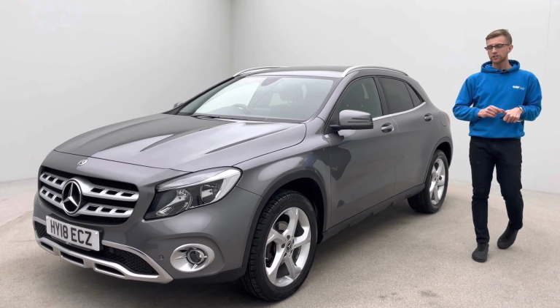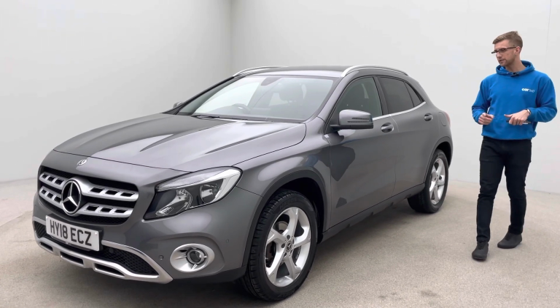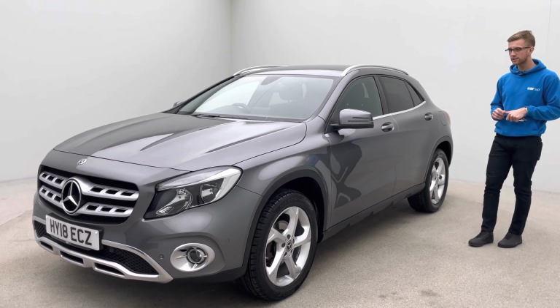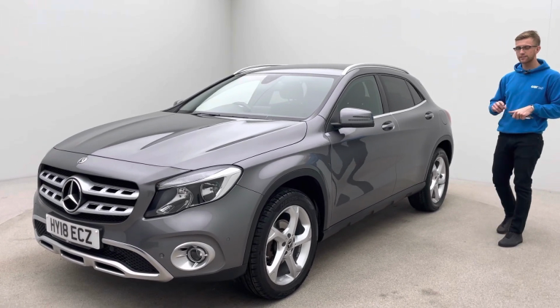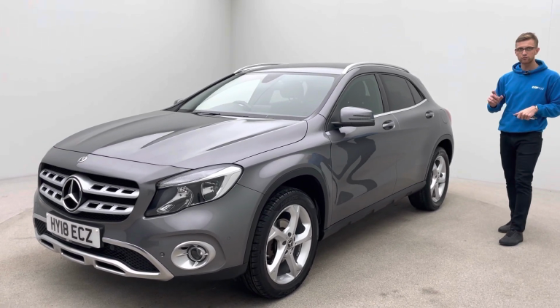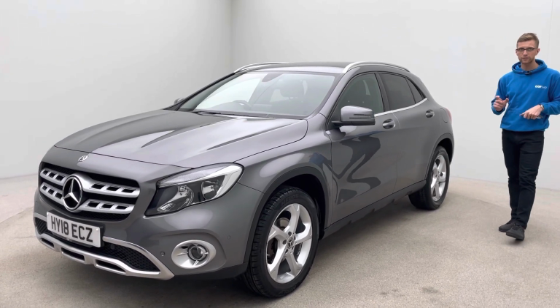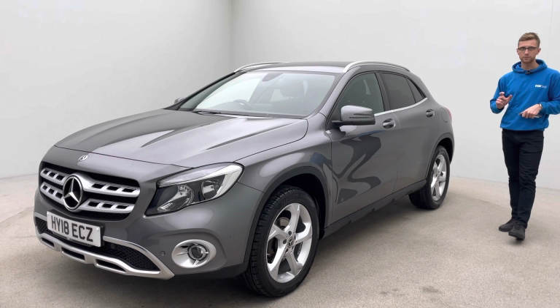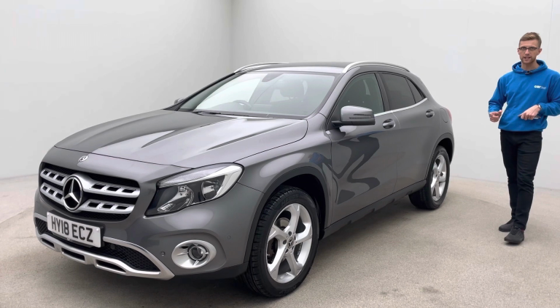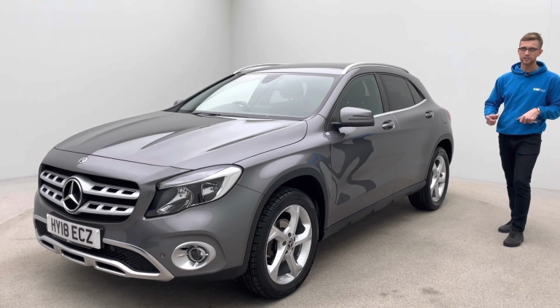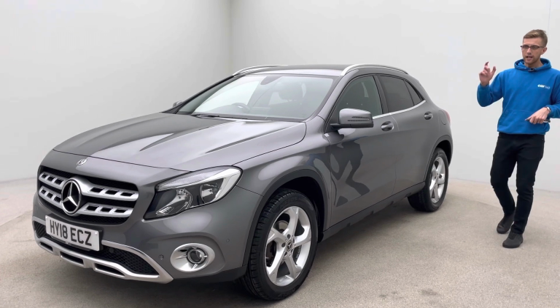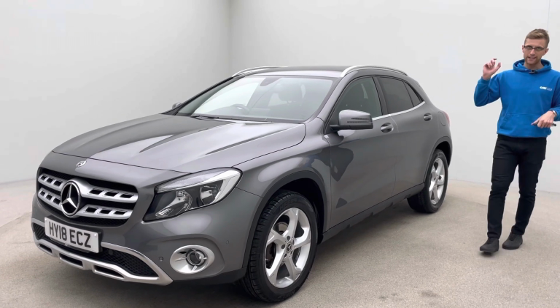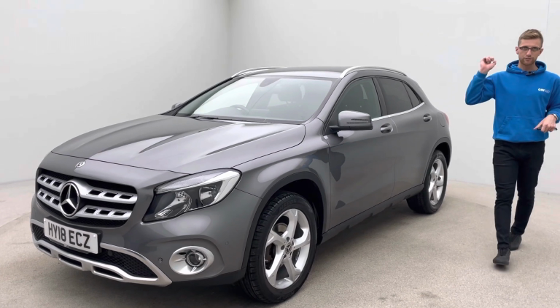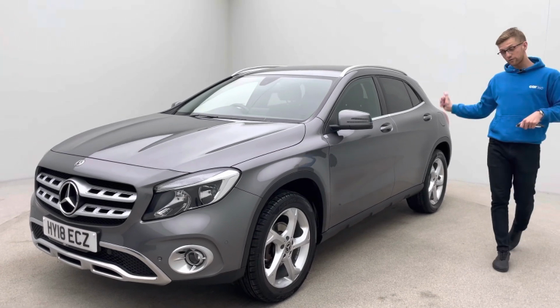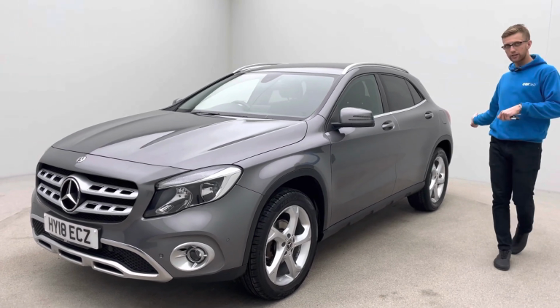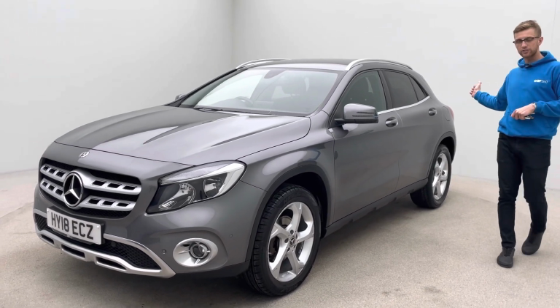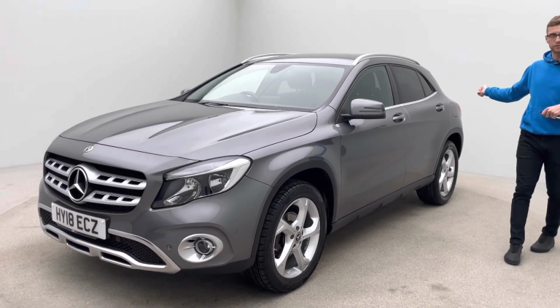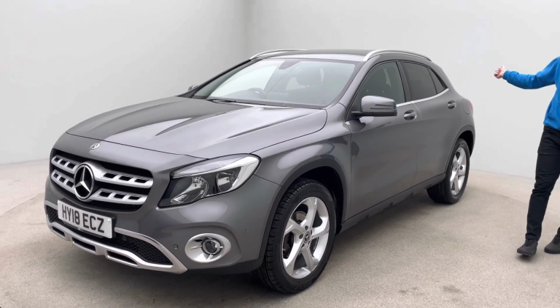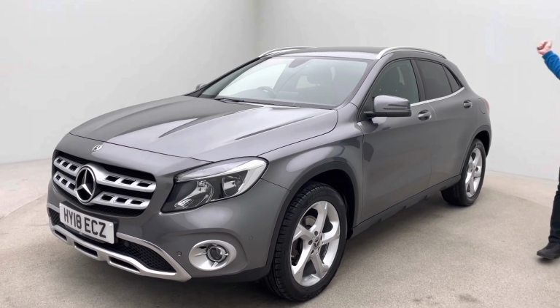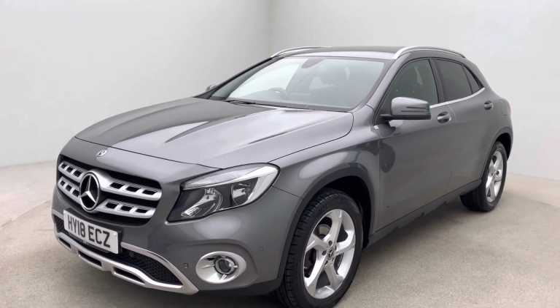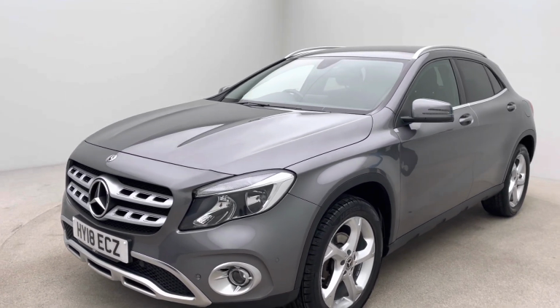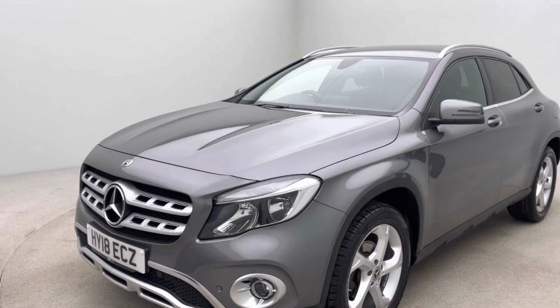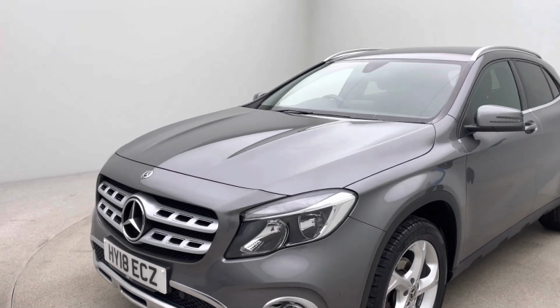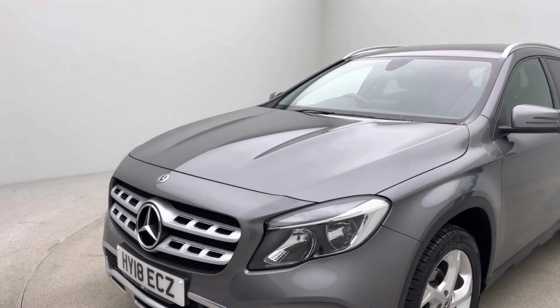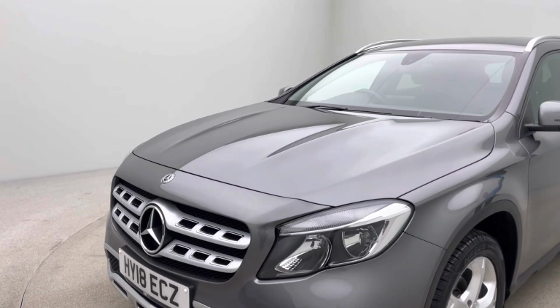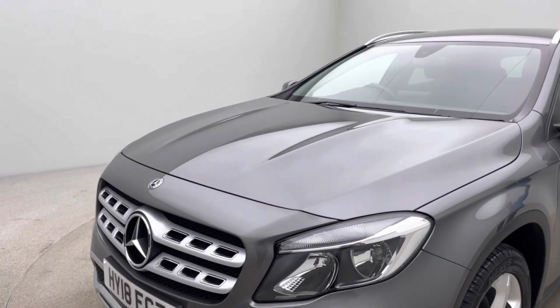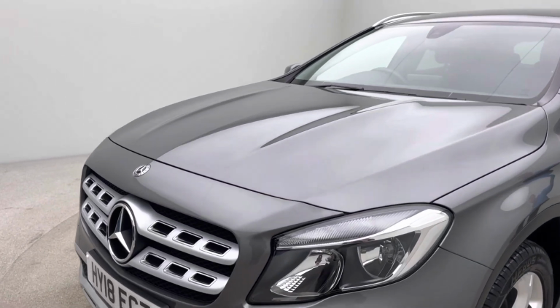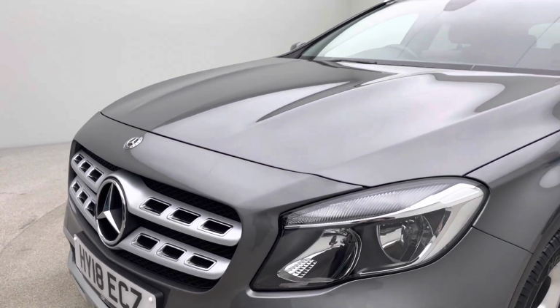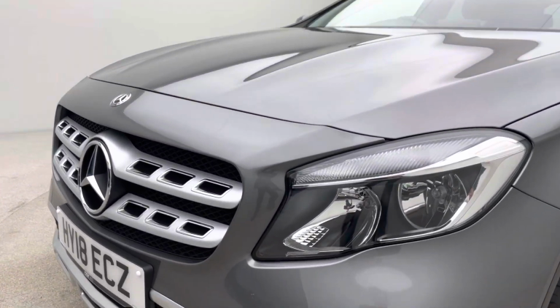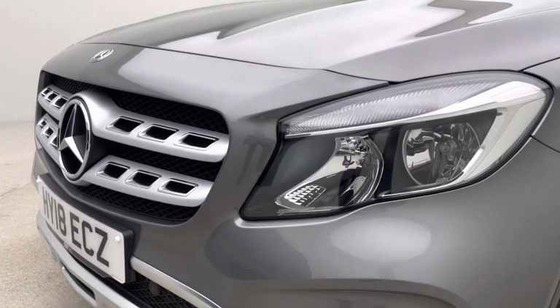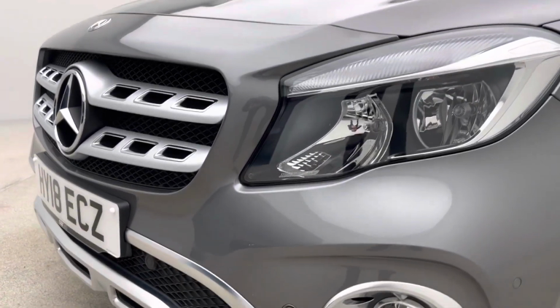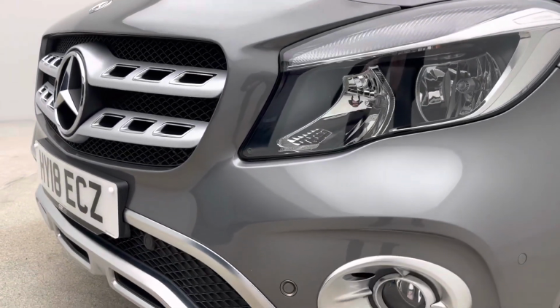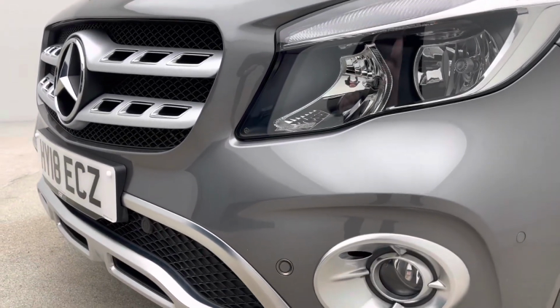With it being a Sport Executive, you get some really nice features above standard: front and rear parking sensors with your reverse camera, electric tailgate, satellite navigation, heated seats, and your climate control.